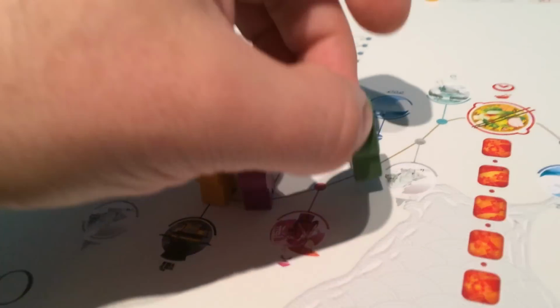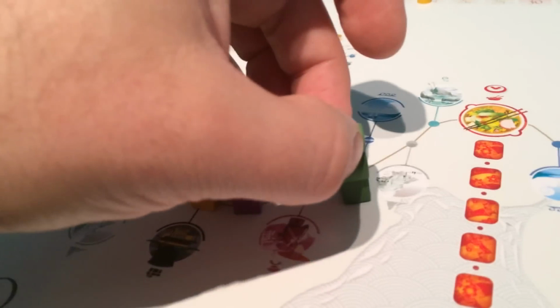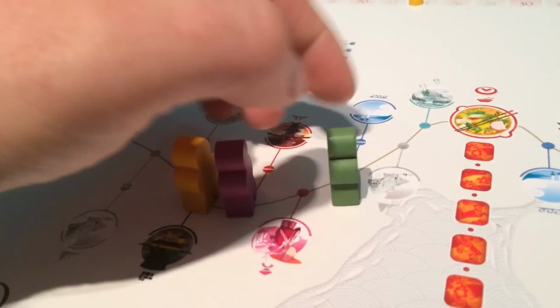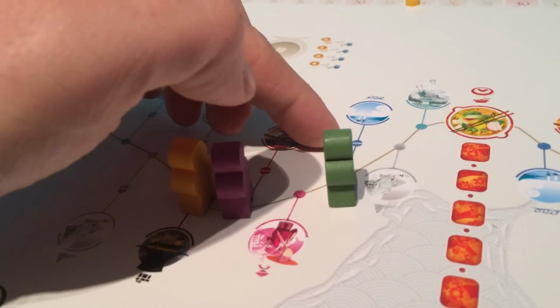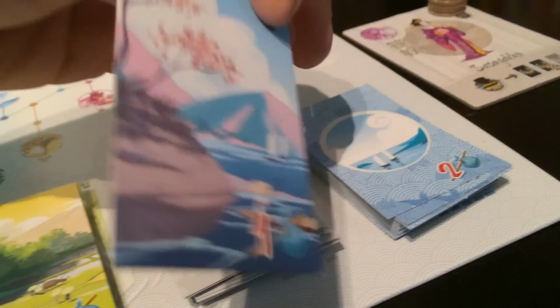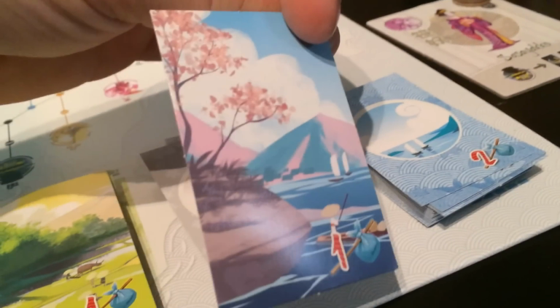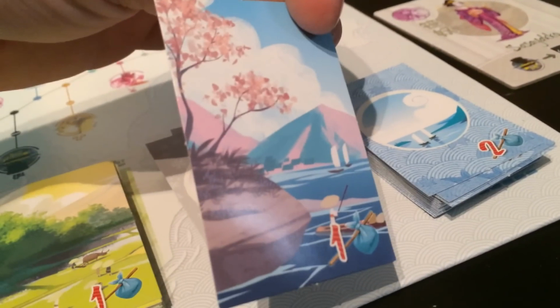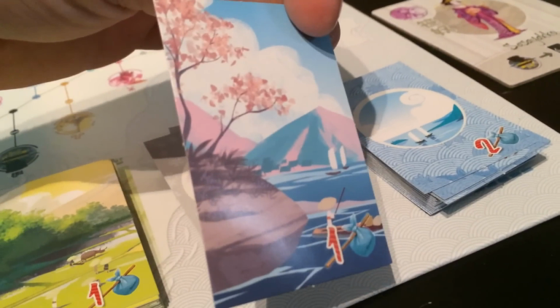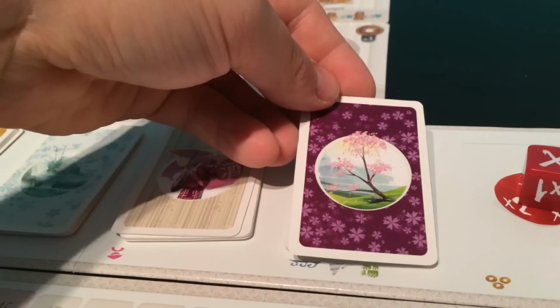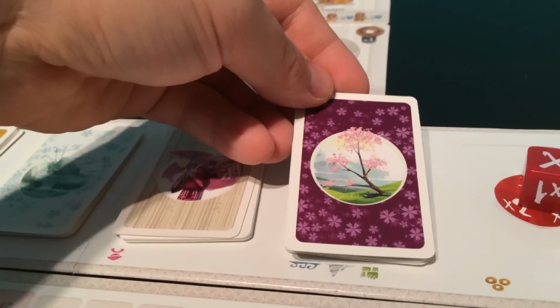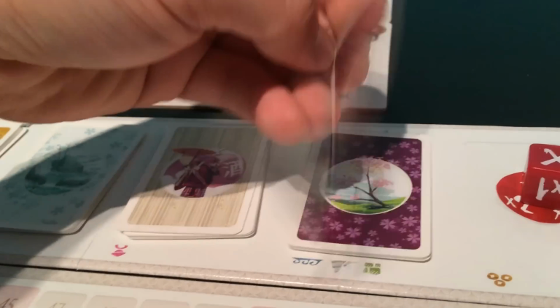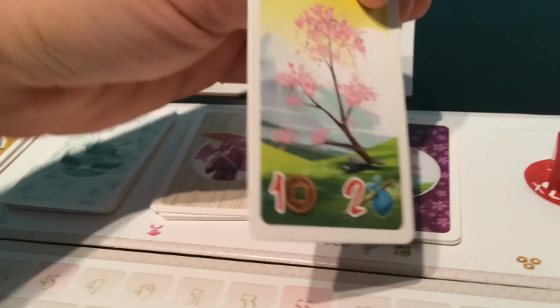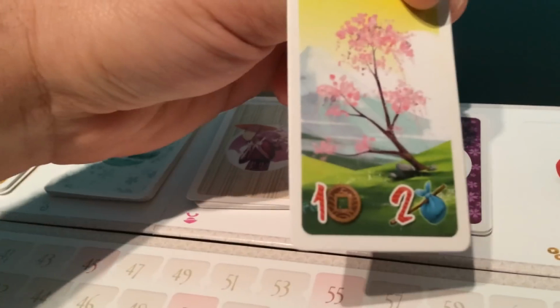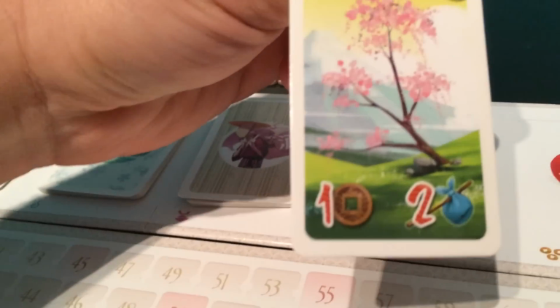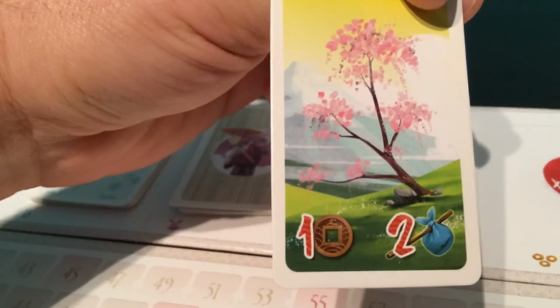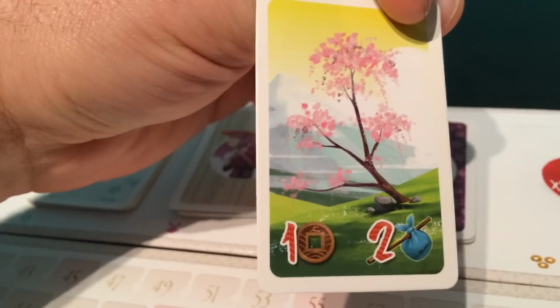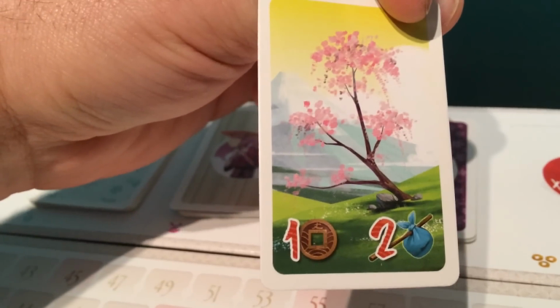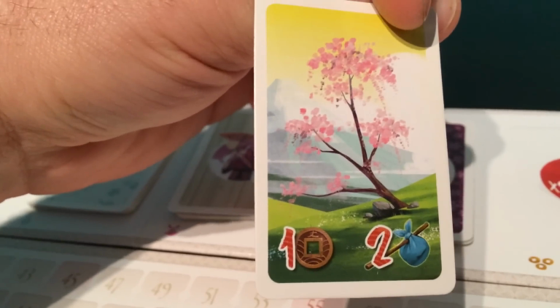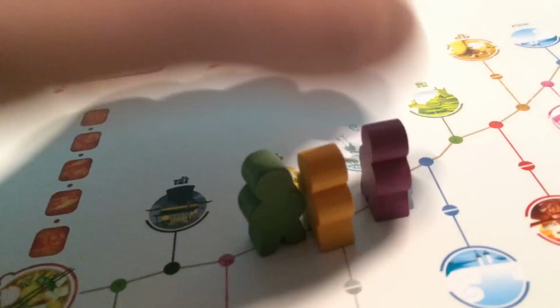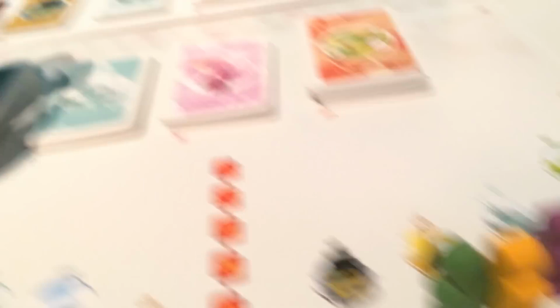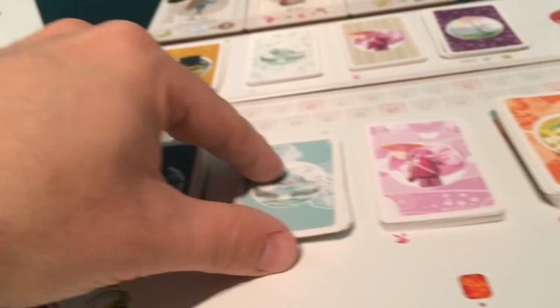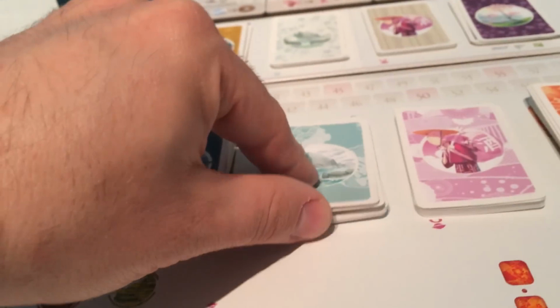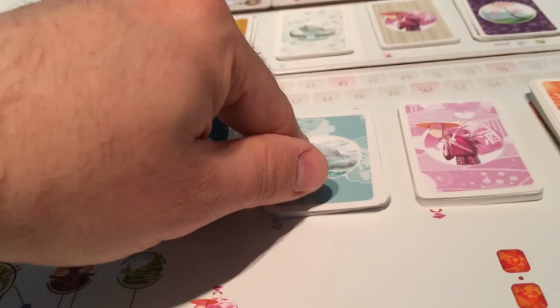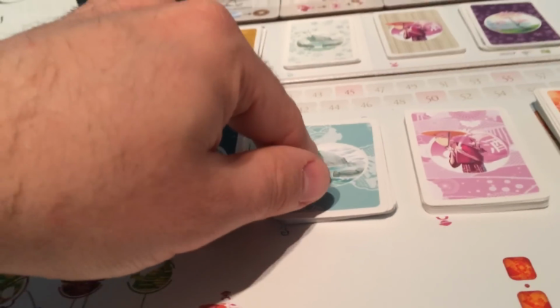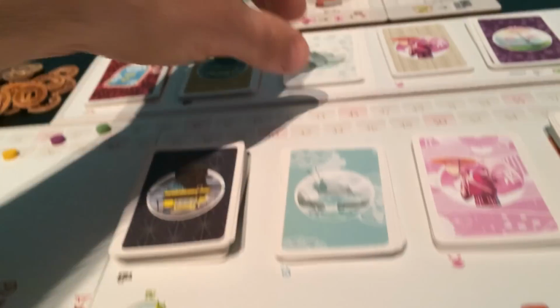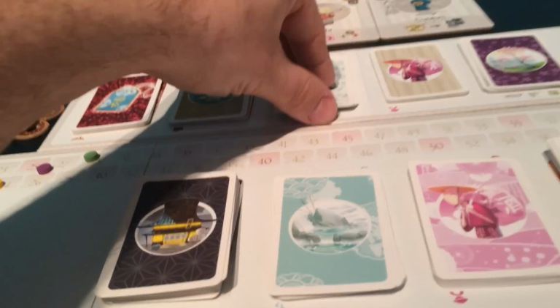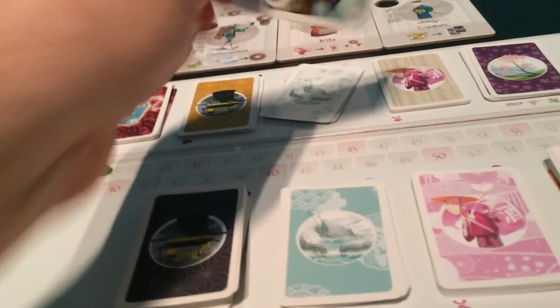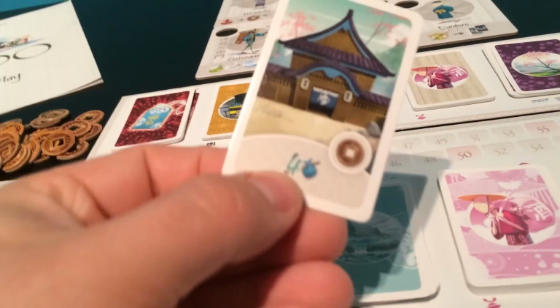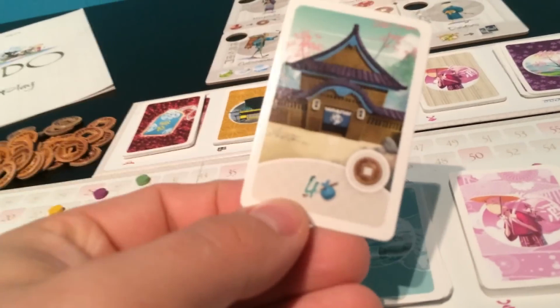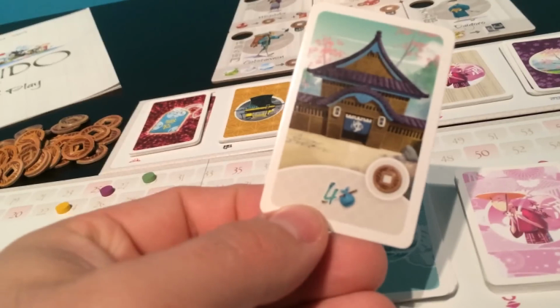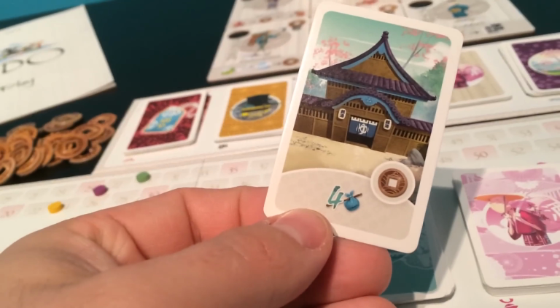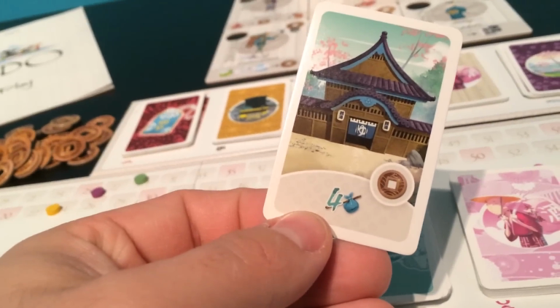When you stop at a panorama, collect the normal panorama or choose a cherry tree card that gives you 2 points and a coin. Bathe in the hot springs for 2-3 points, or spend a coin to bathe in the bathhouse for 4 points.